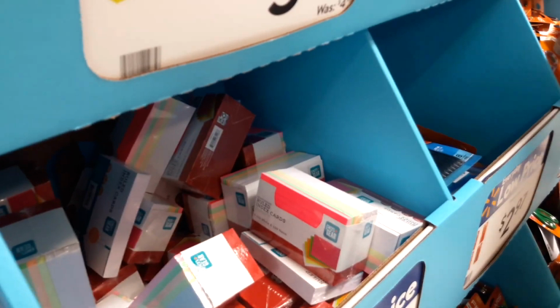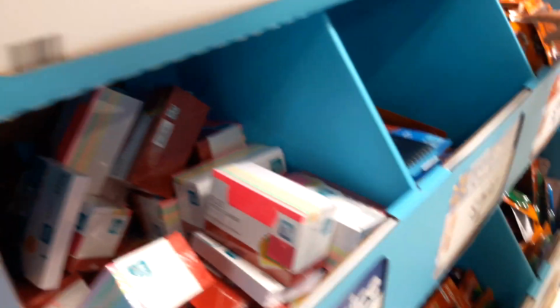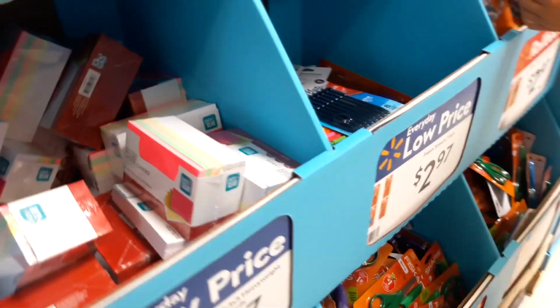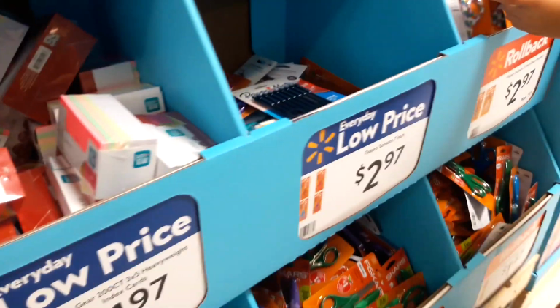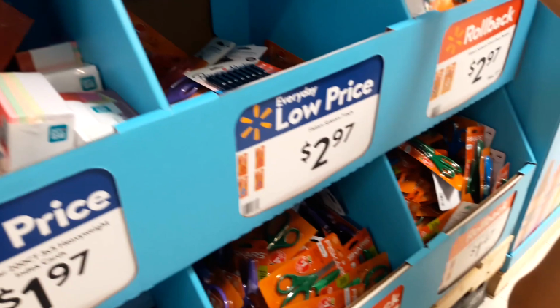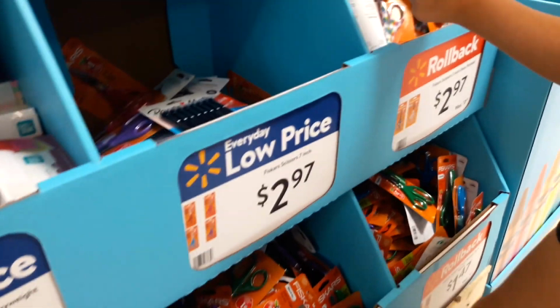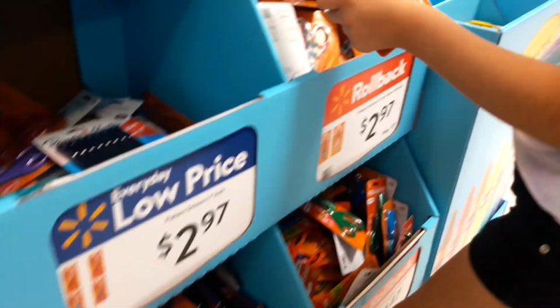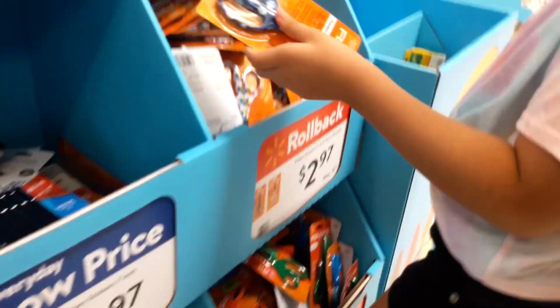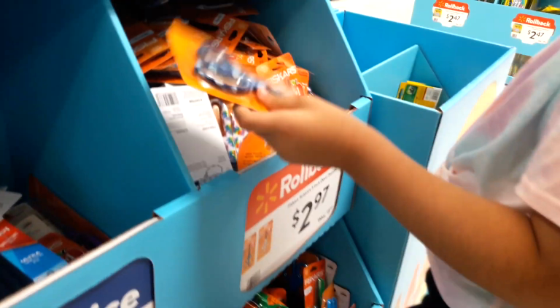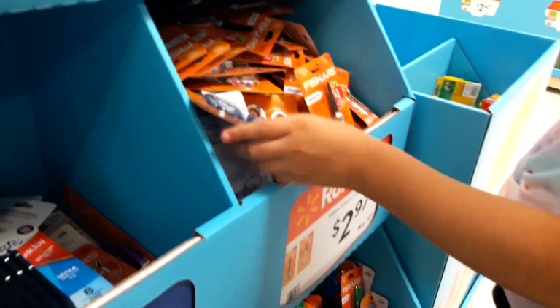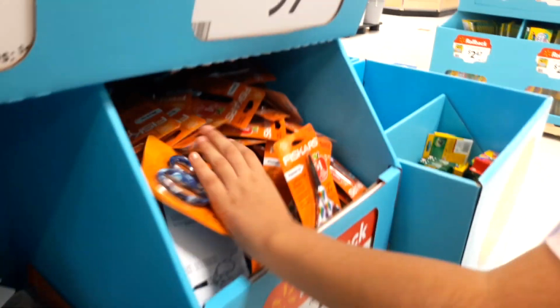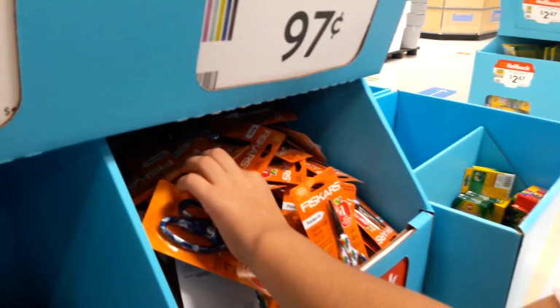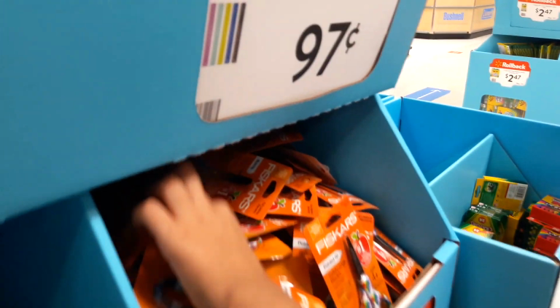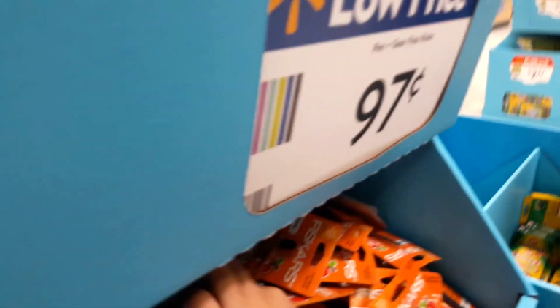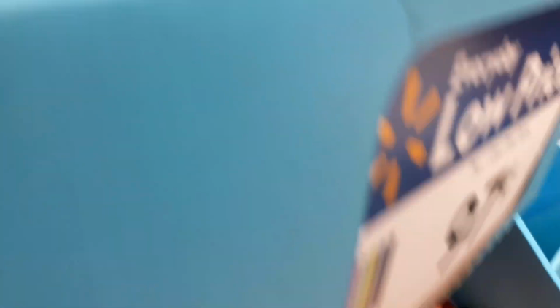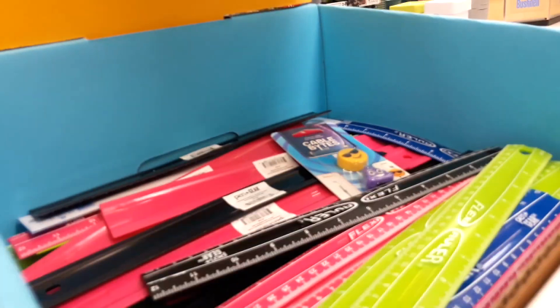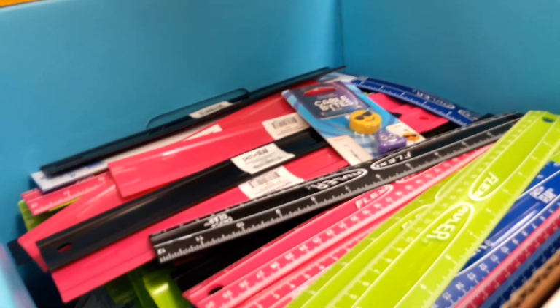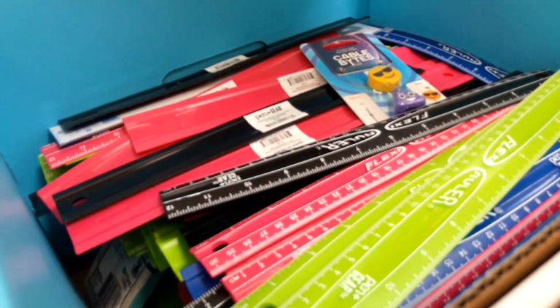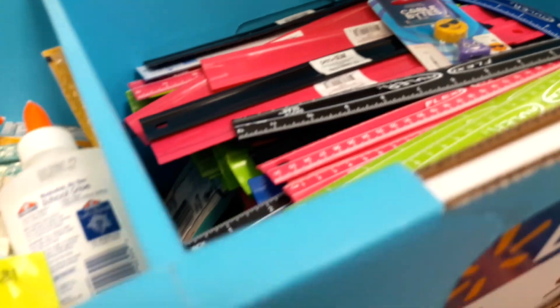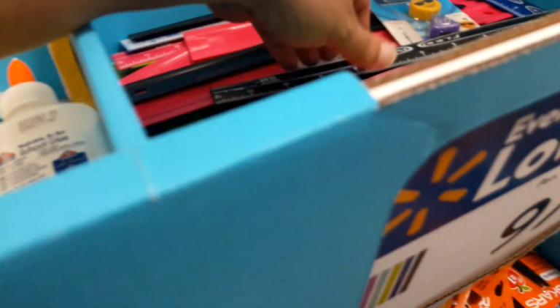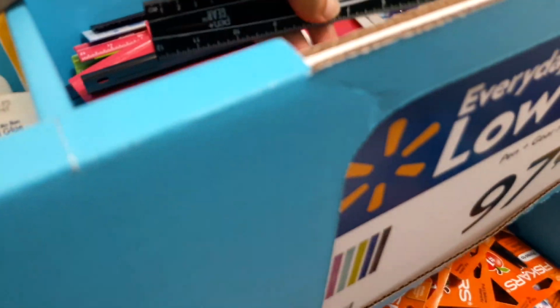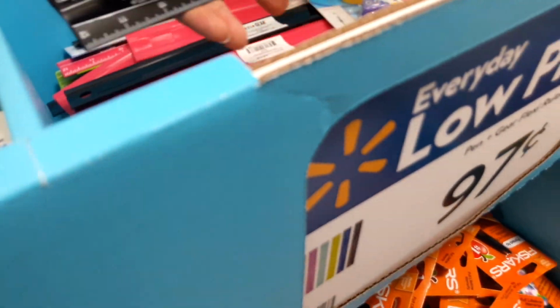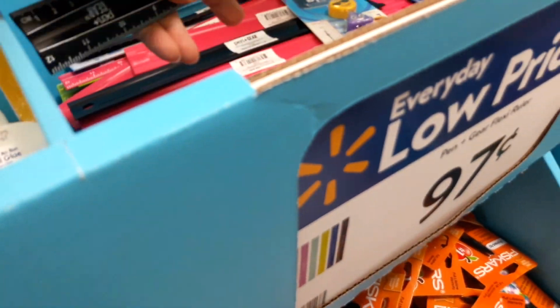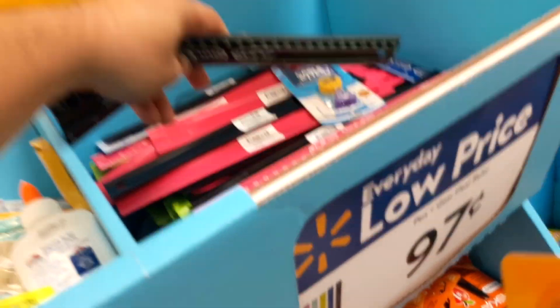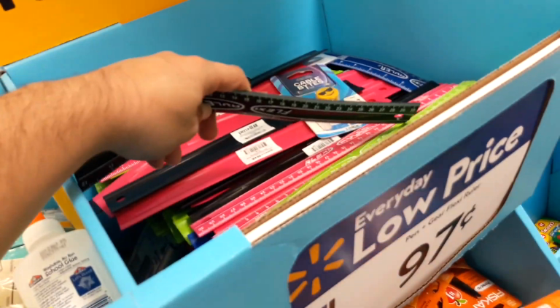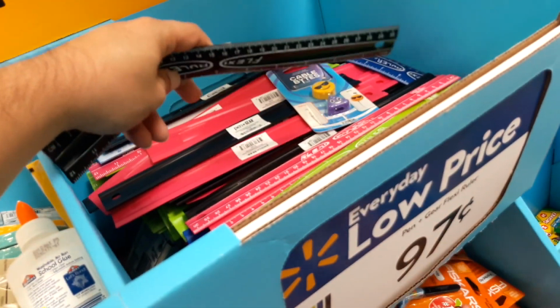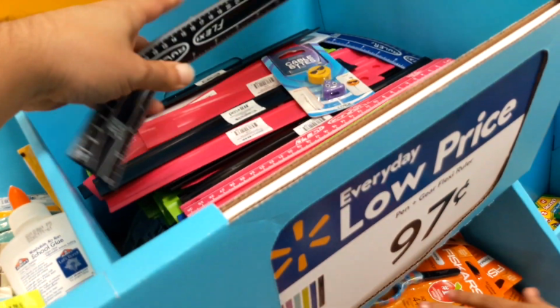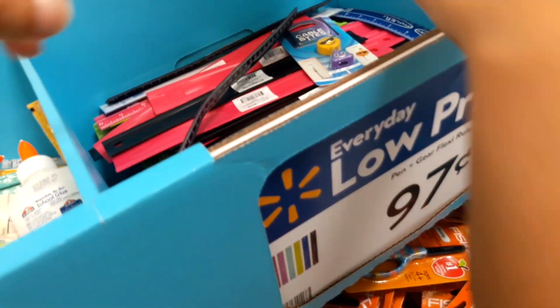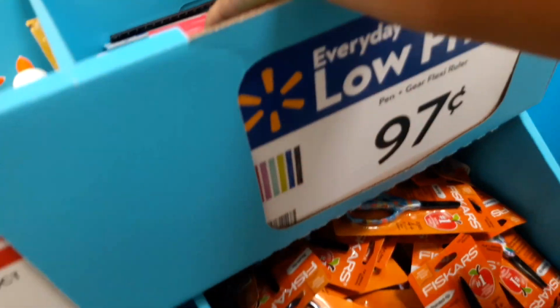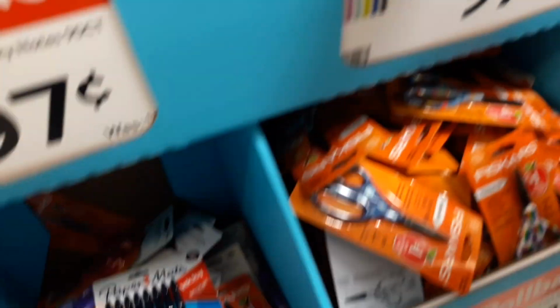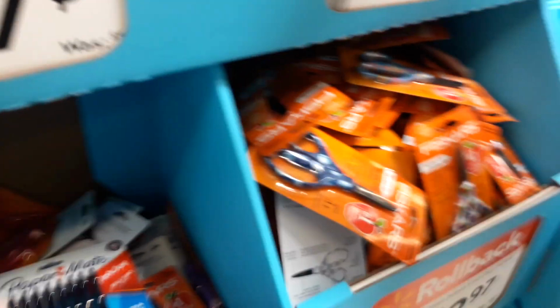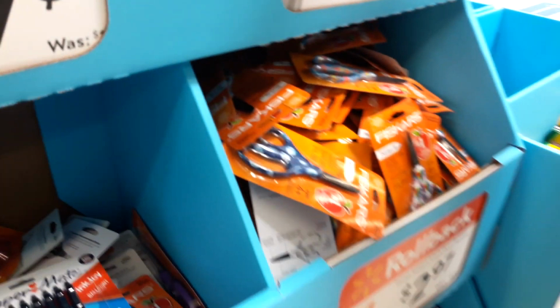Then they have scissors — scissors with fun designs on them. These are super cute, they have ice cream on them. Flexible rulers — these are super cool.